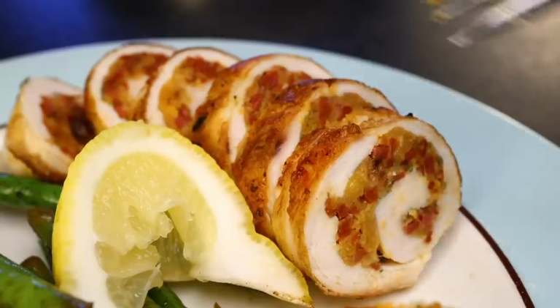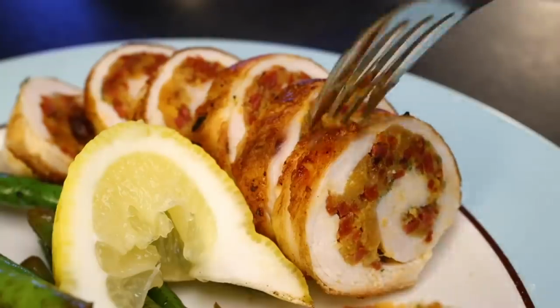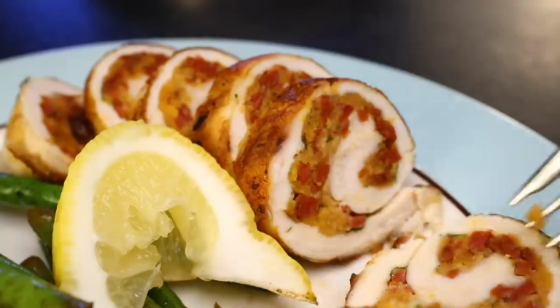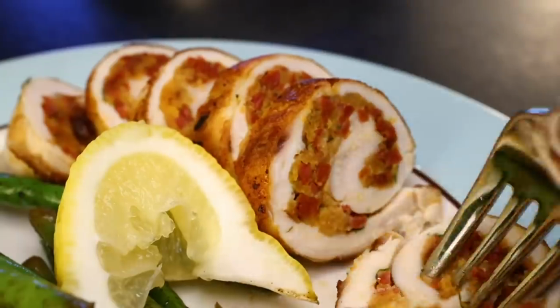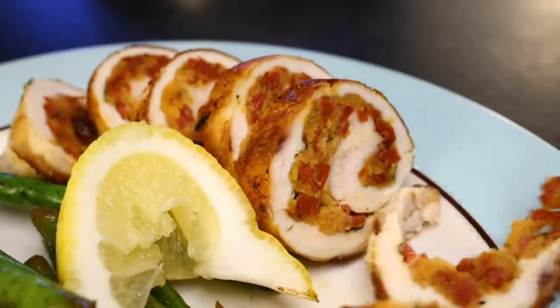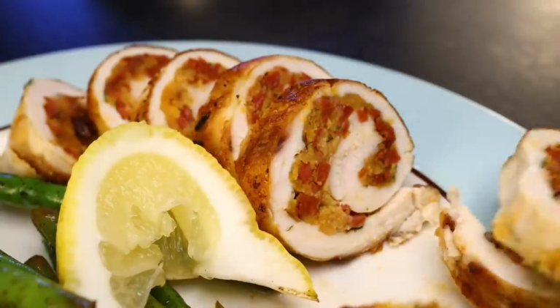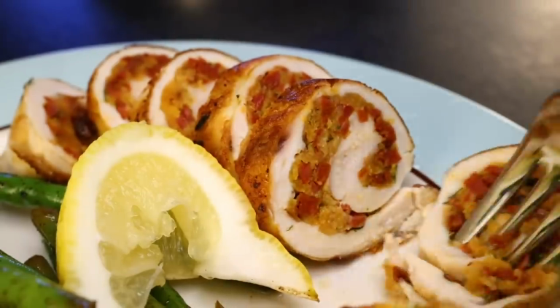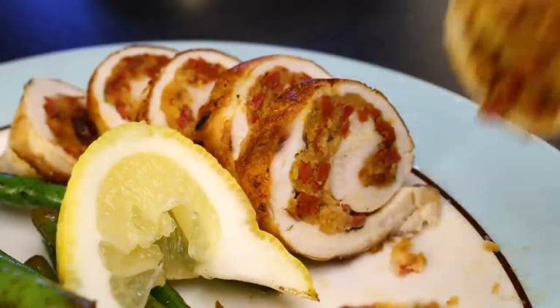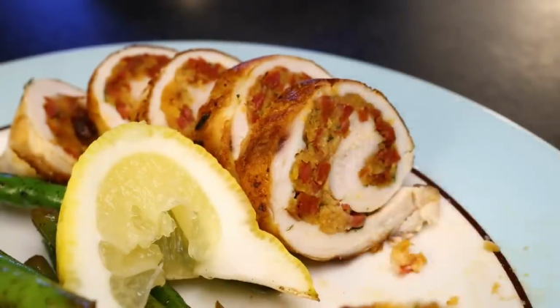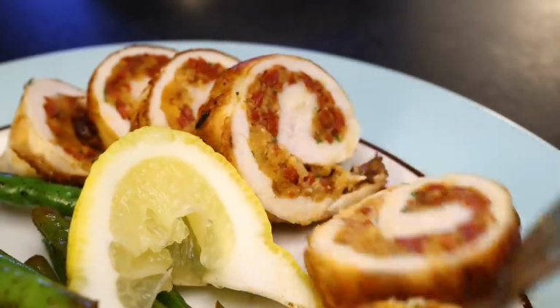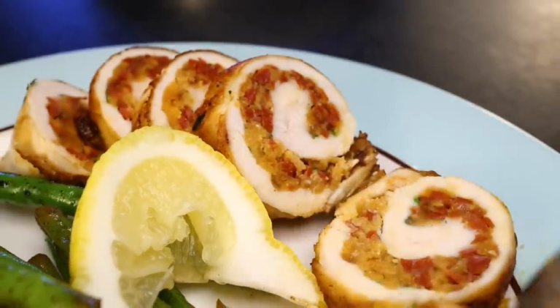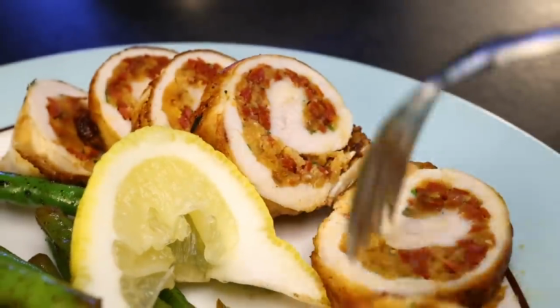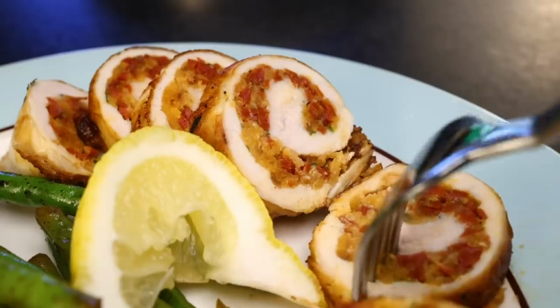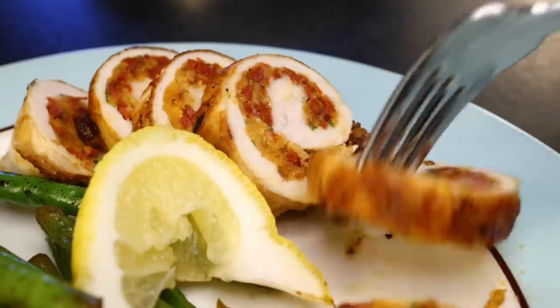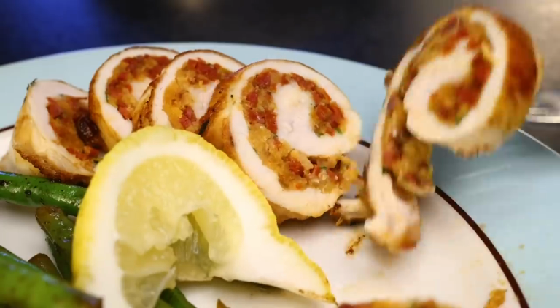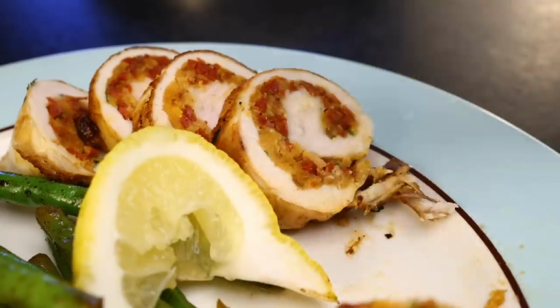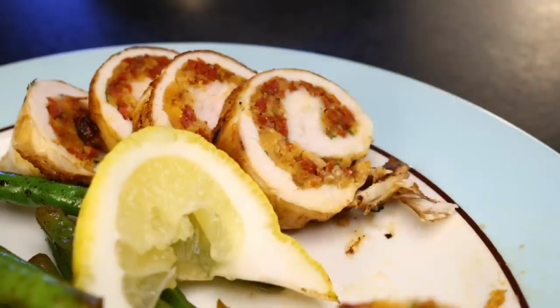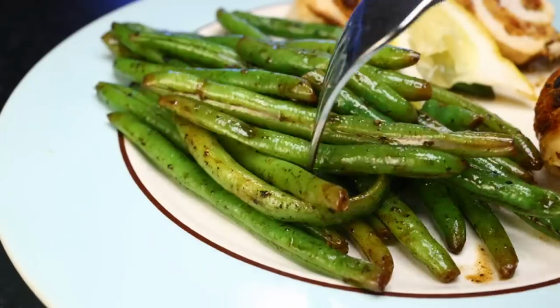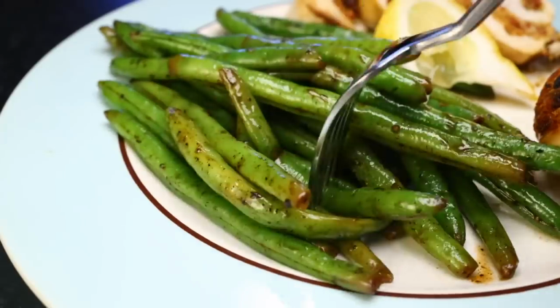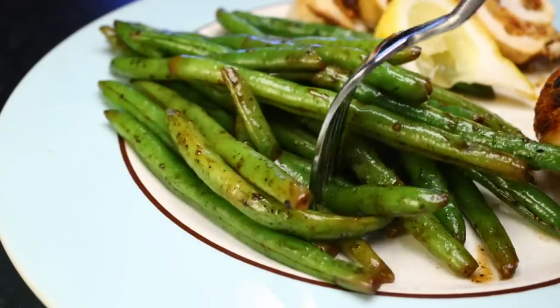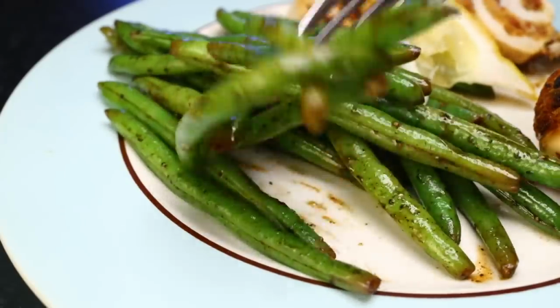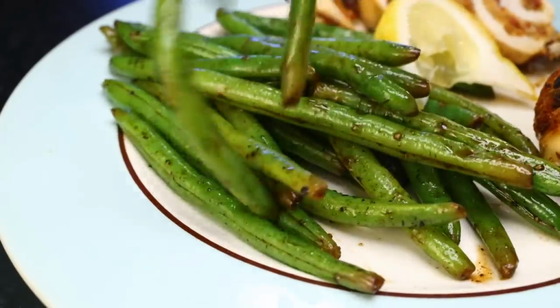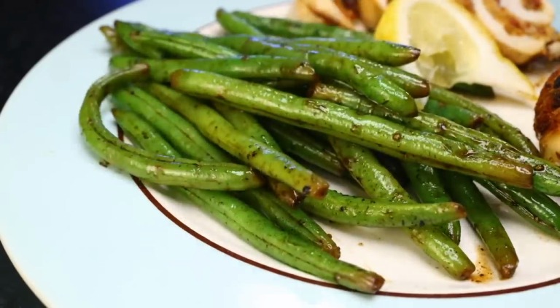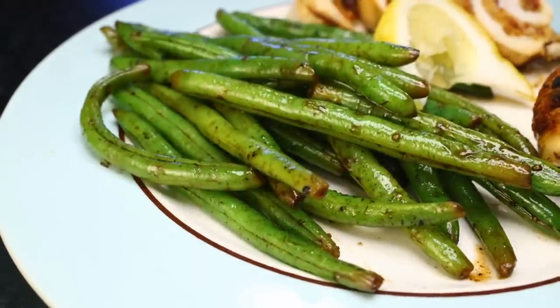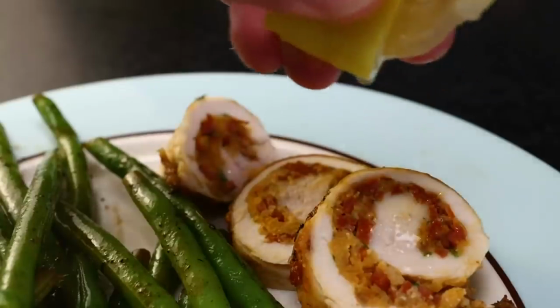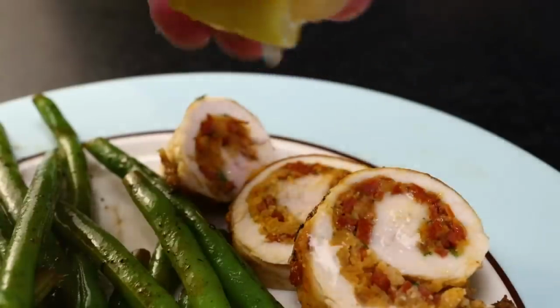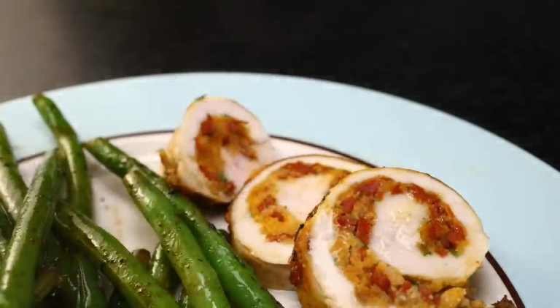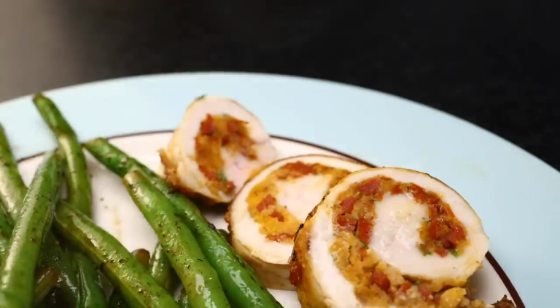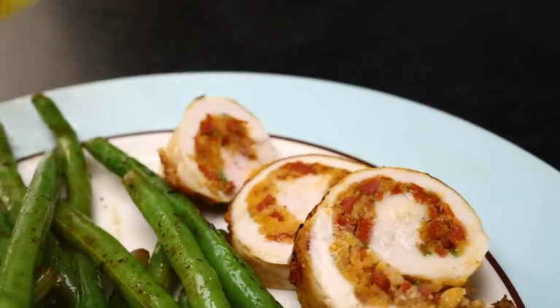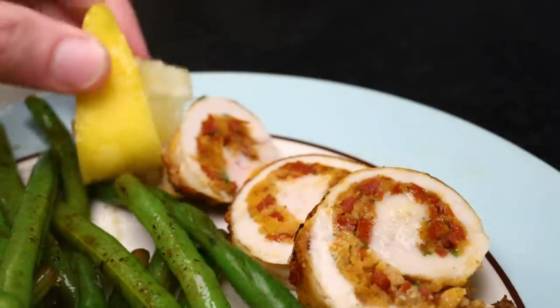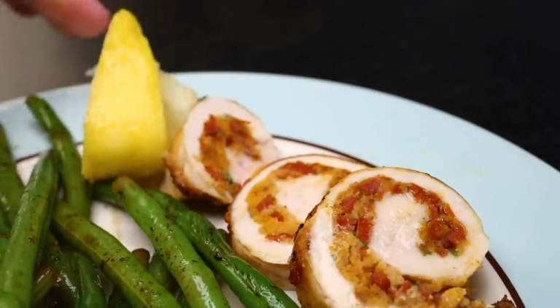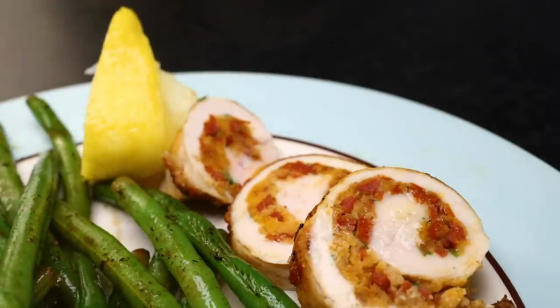It's not an everyday dinner, but it's a fun little project and a way to get creative with chicken breast. You could stuff it with all kinds of things.